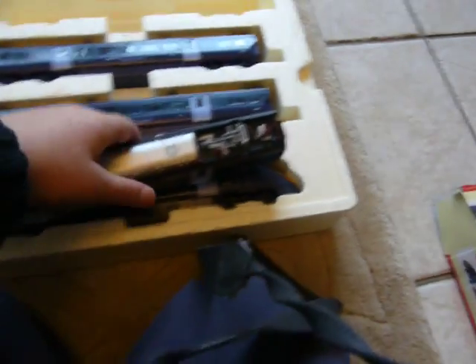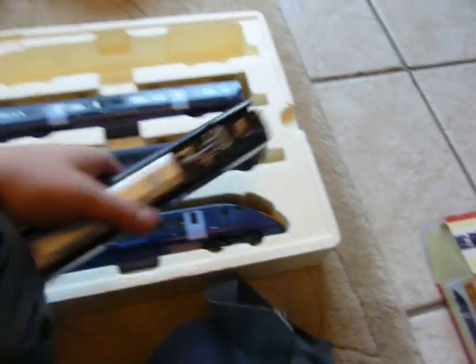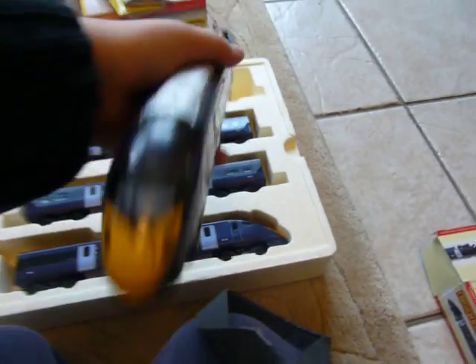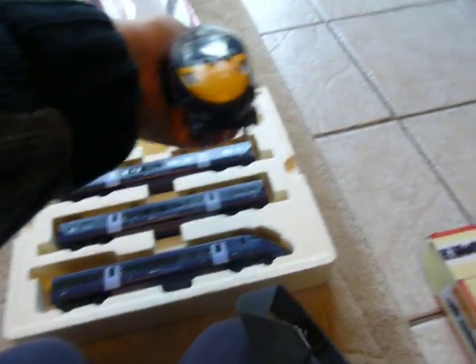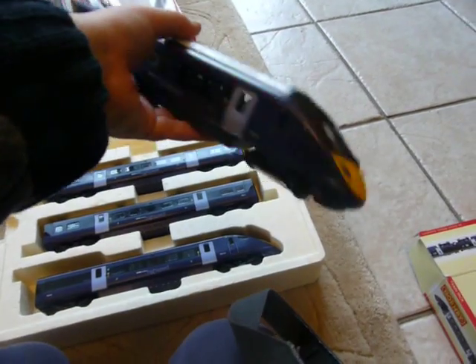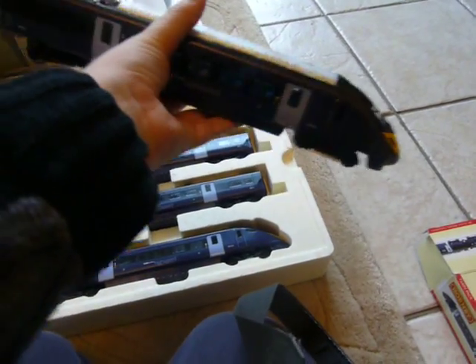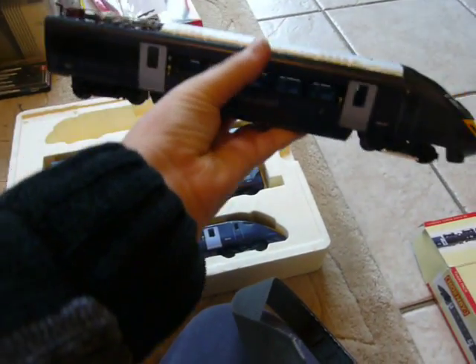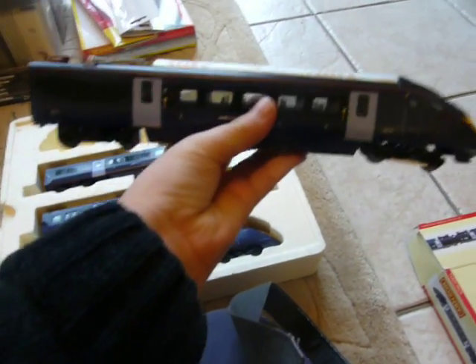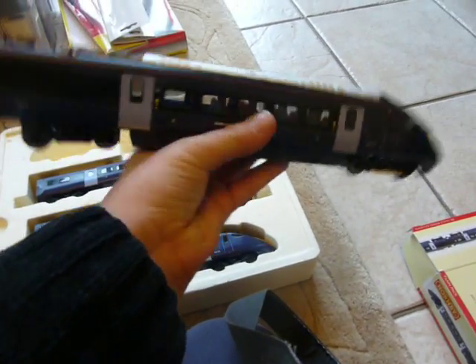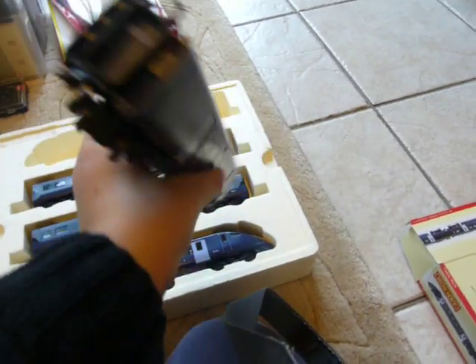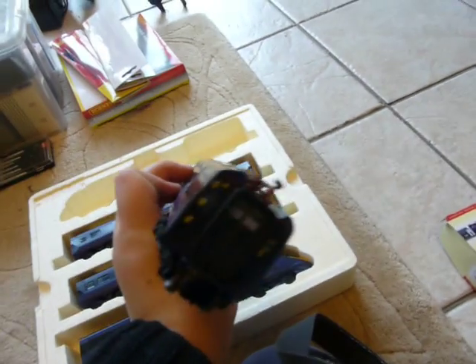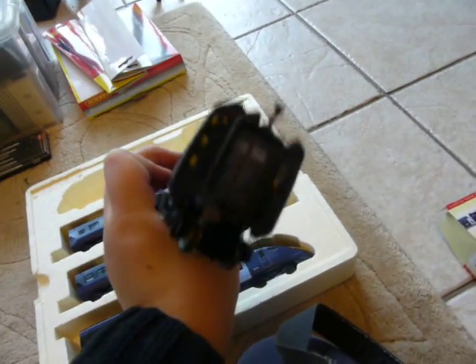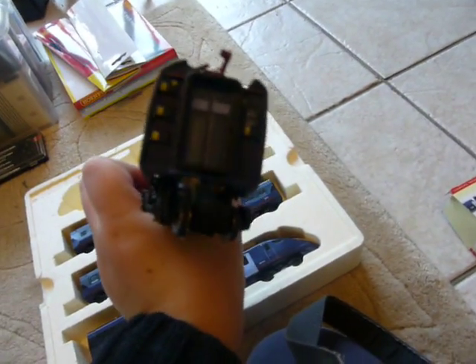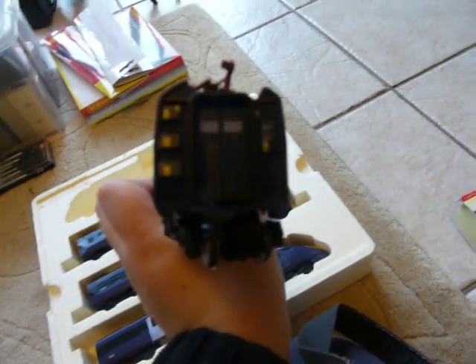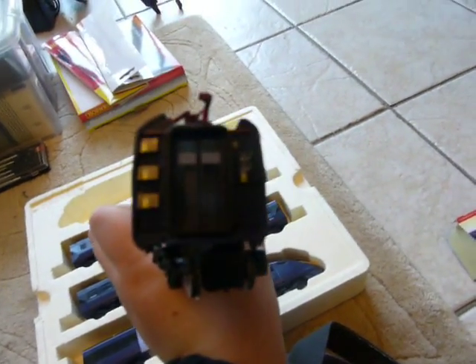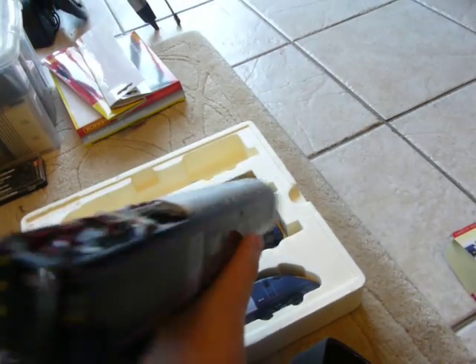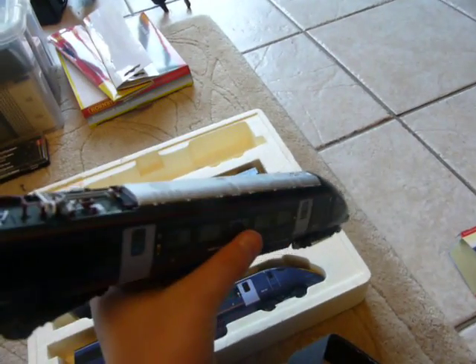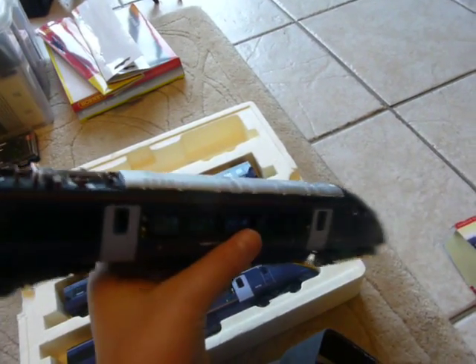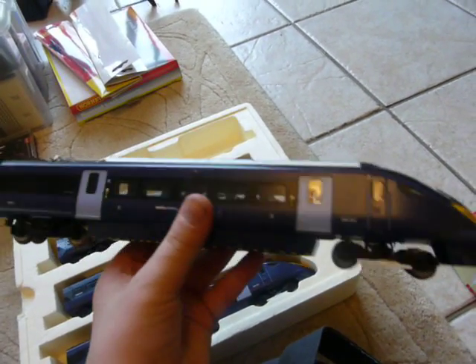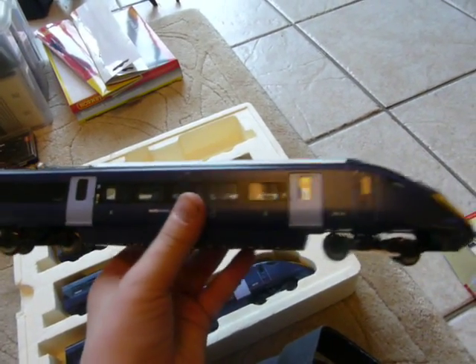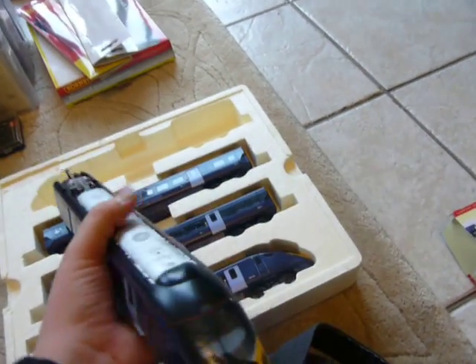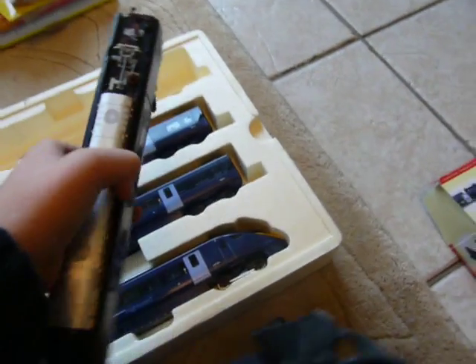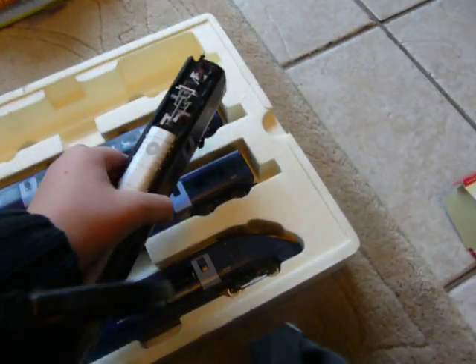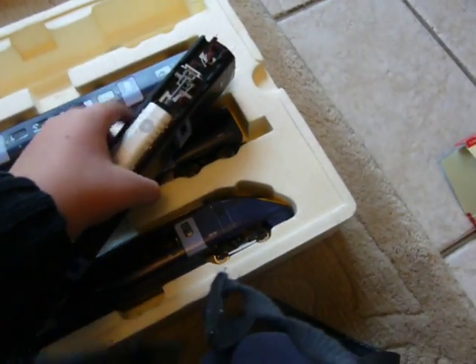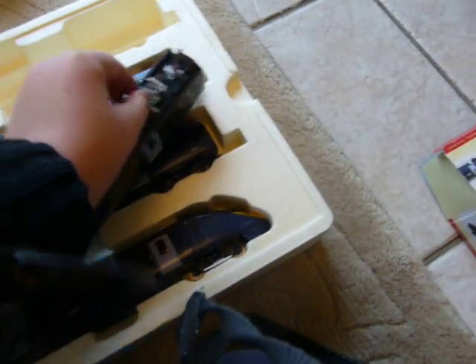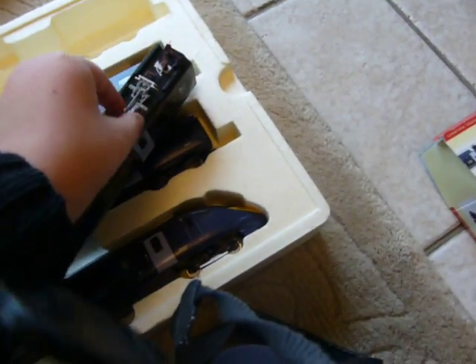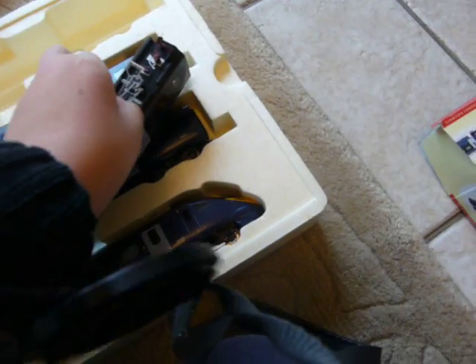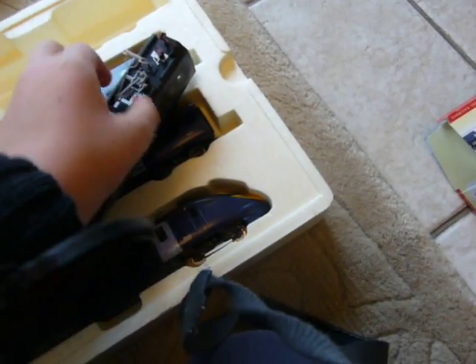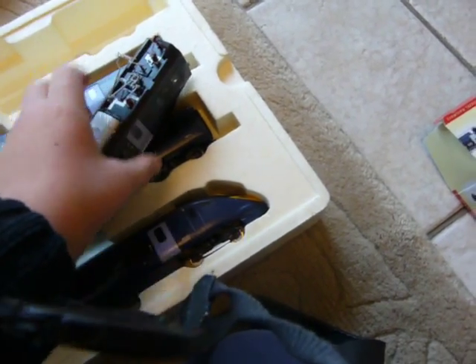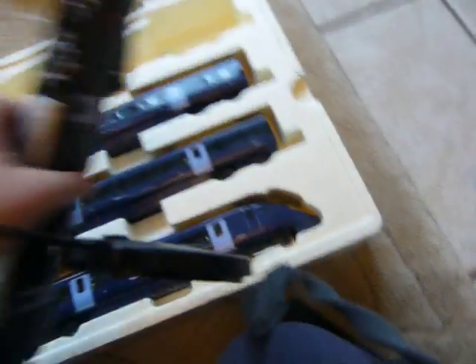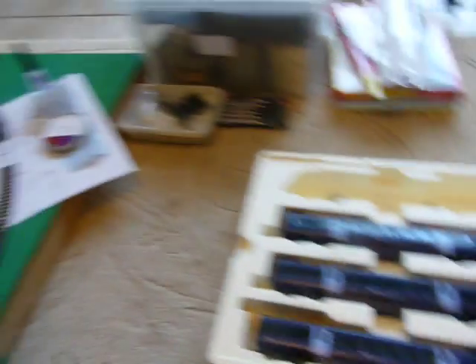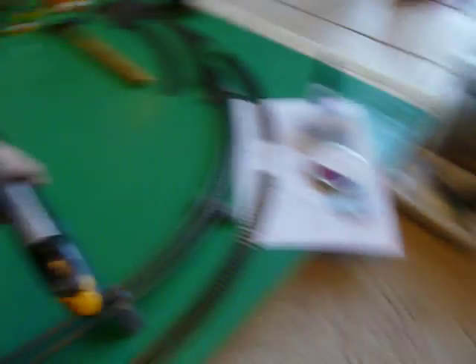This is the main locomotive. Very fantastic. Blue doors. And it has got a little antenna. Let's put that over there.